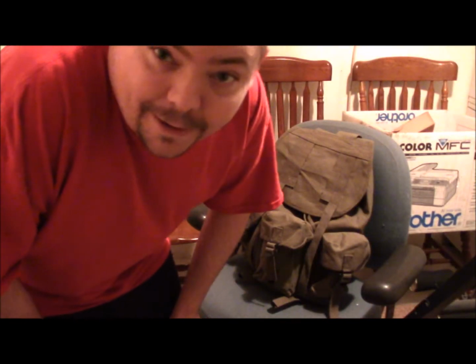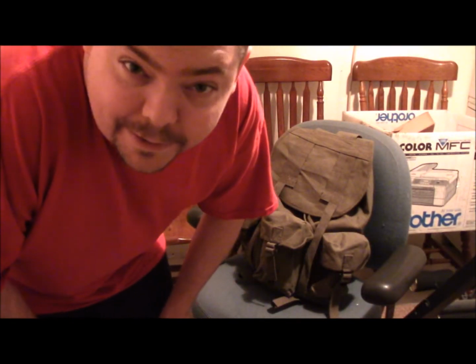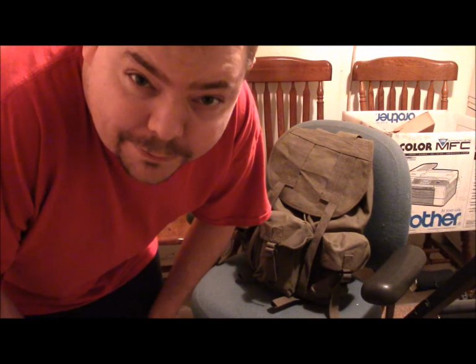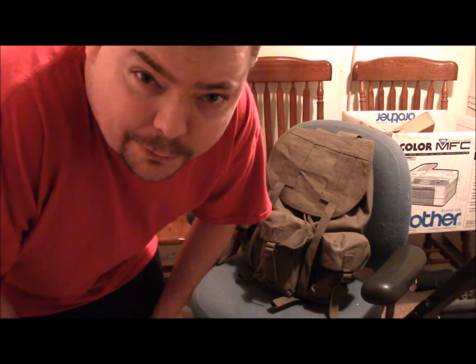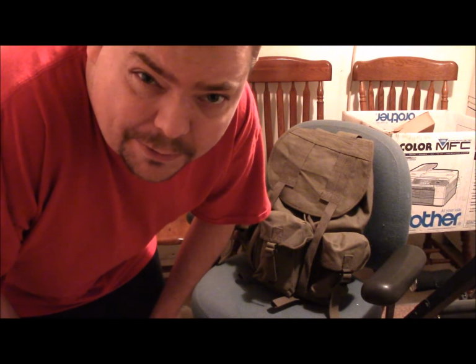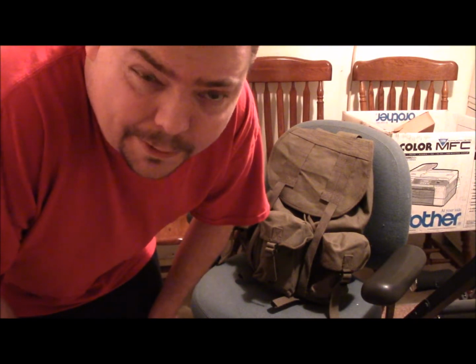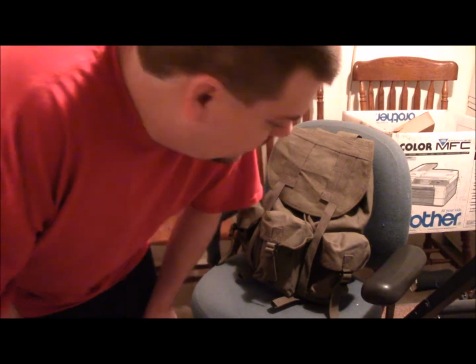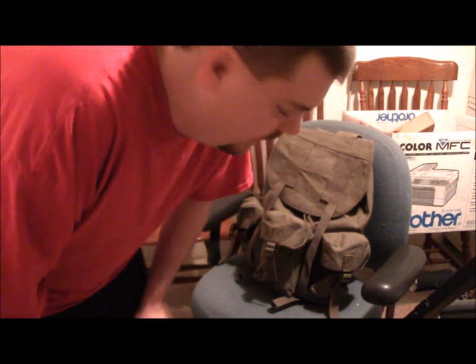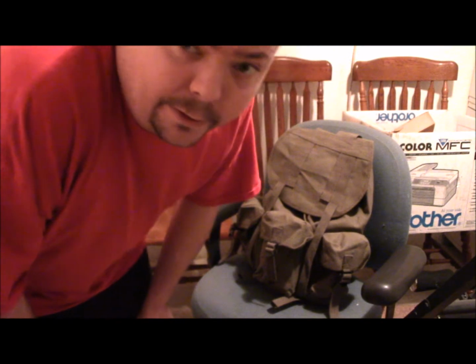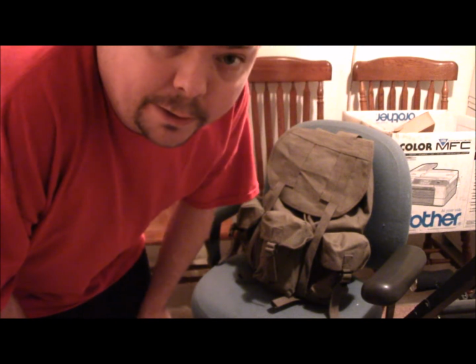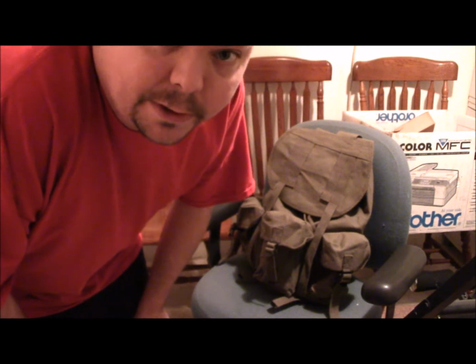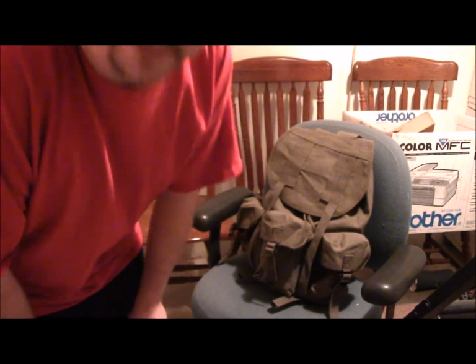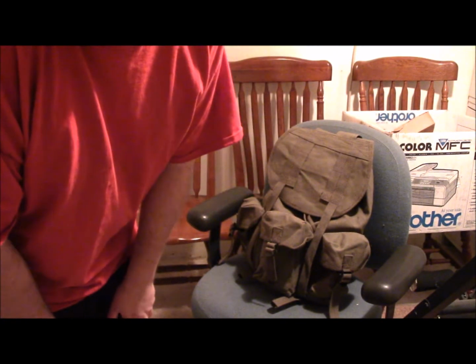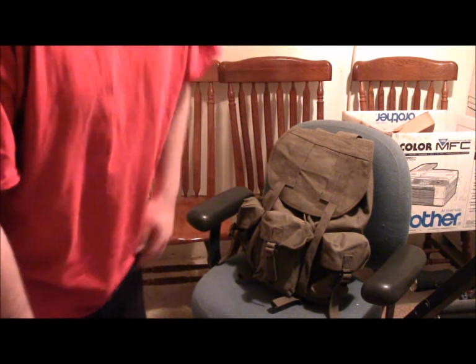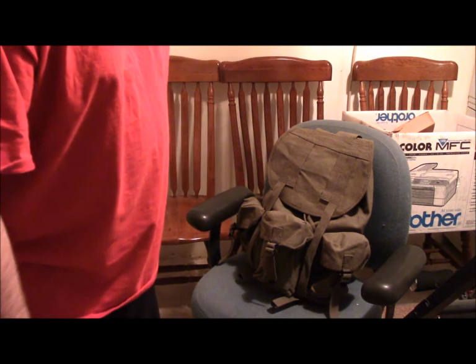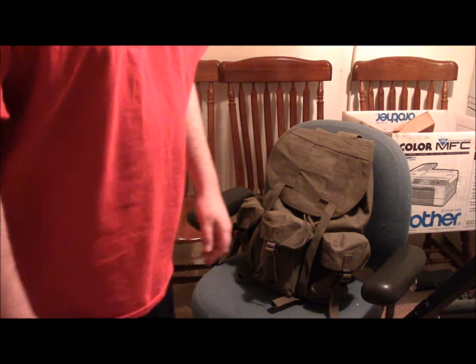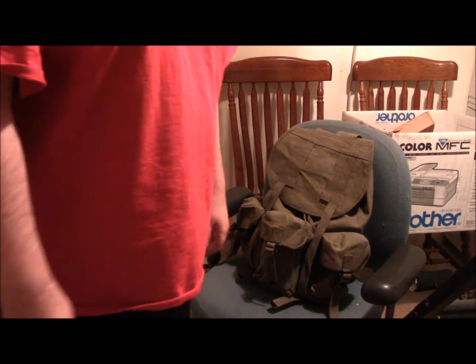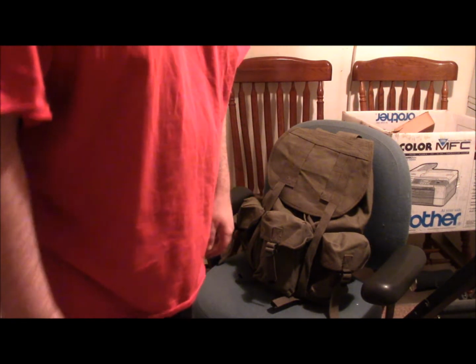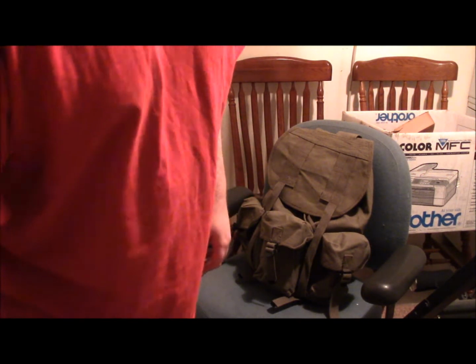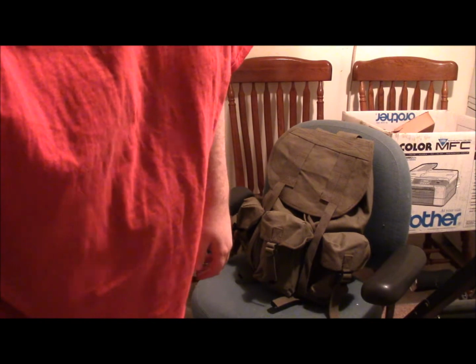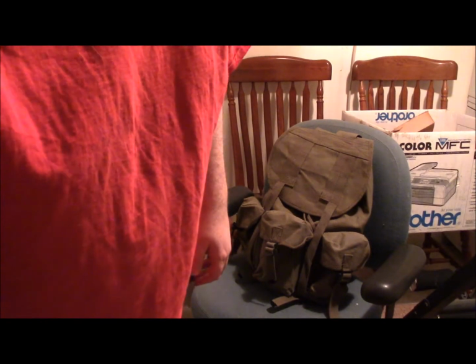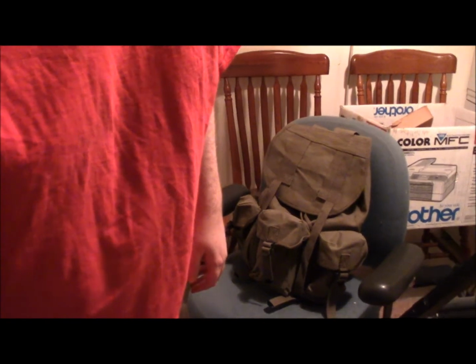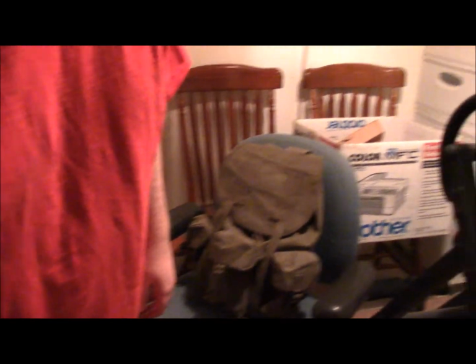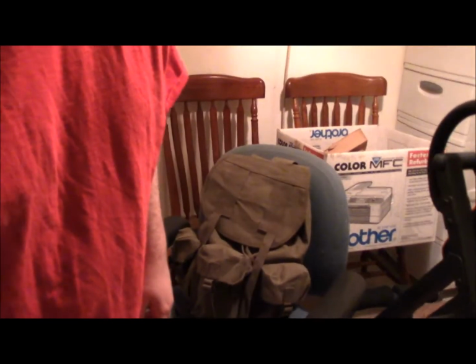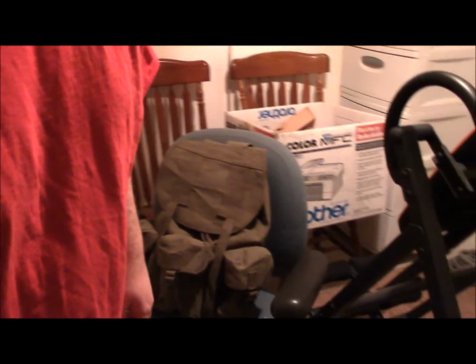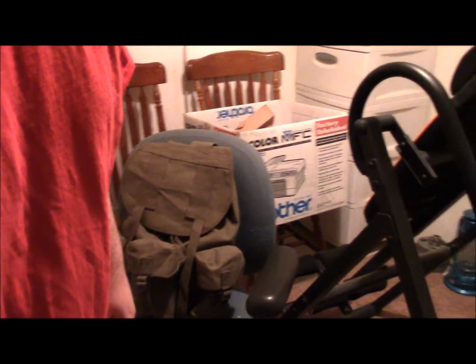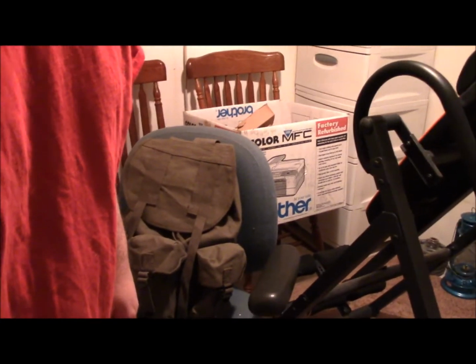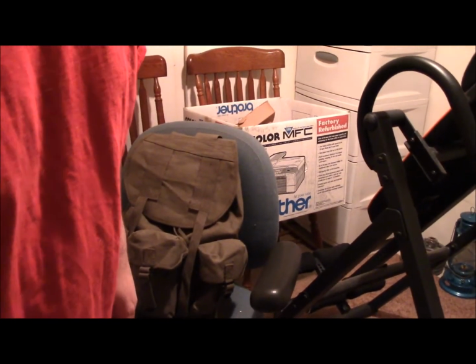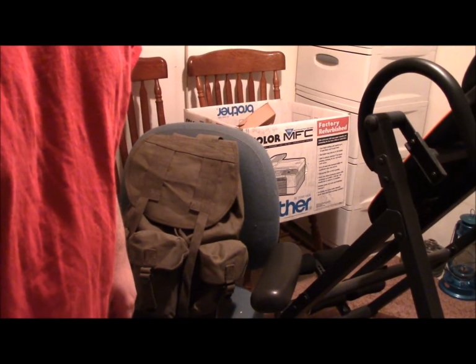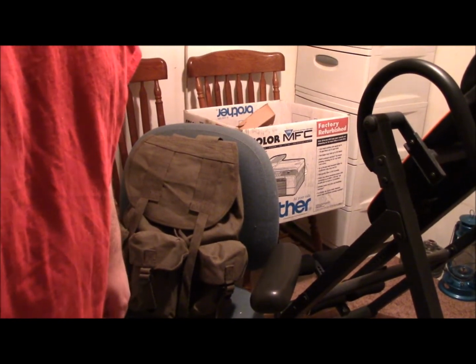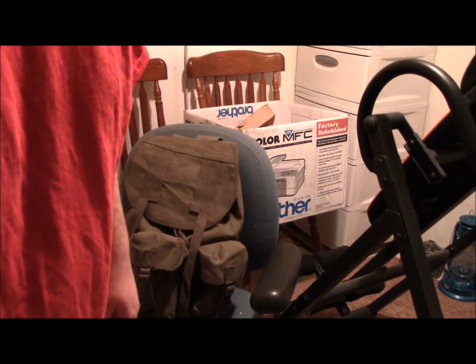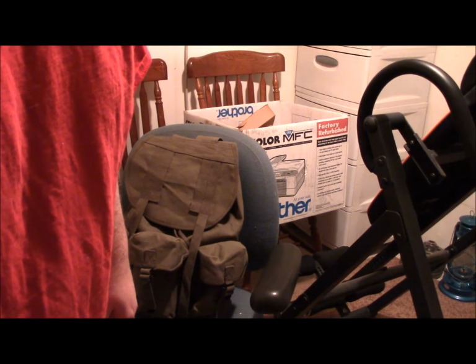Hey guys, I just want to do a quick video on a rucksack I found here on Amazon.com. Sorry for the crappy lighting — I tried to do it outdoors but there was too much traffic, it was rush hour, so you can't hear me.